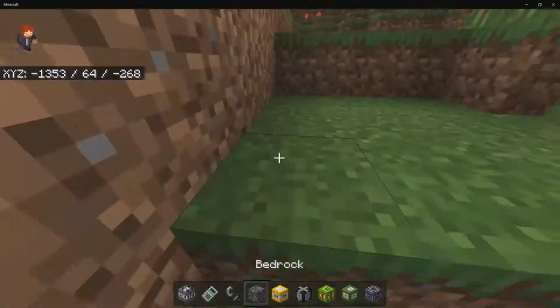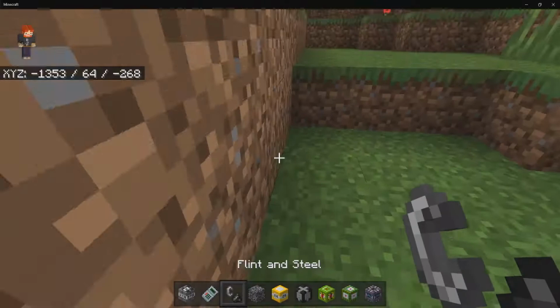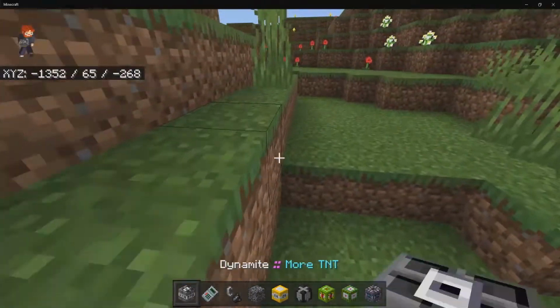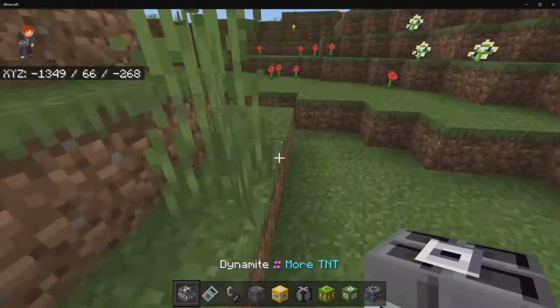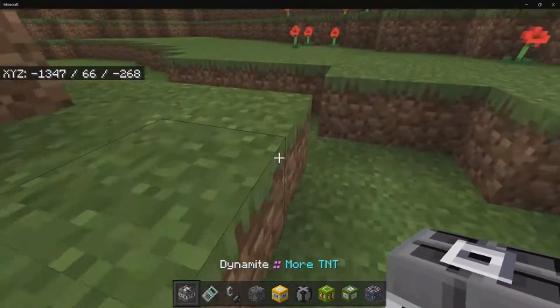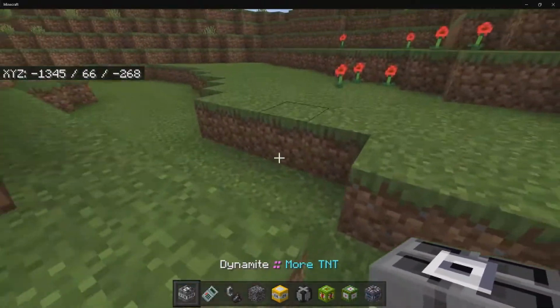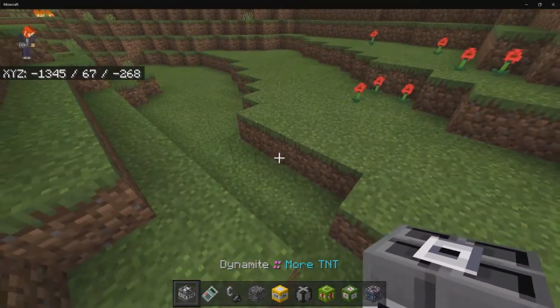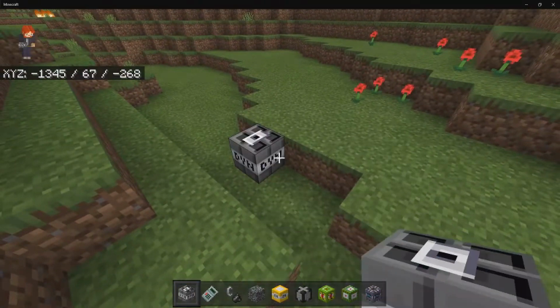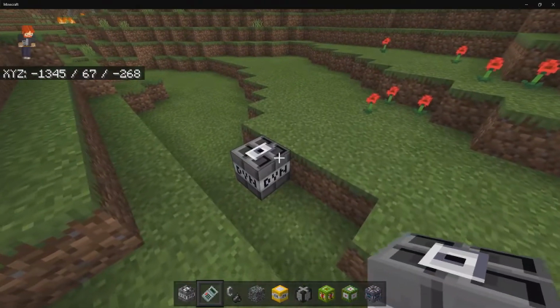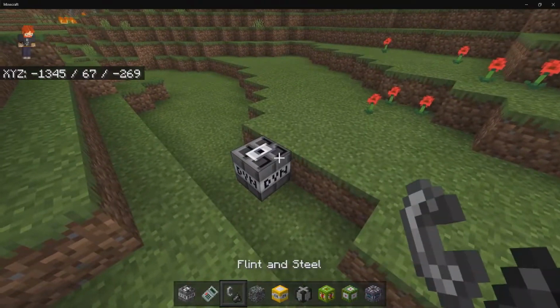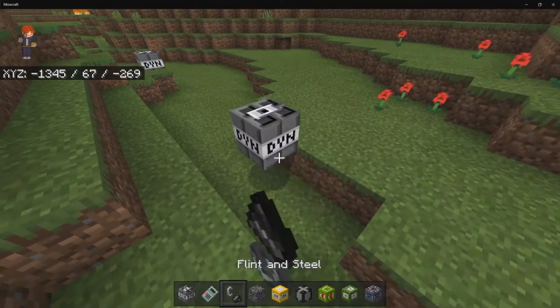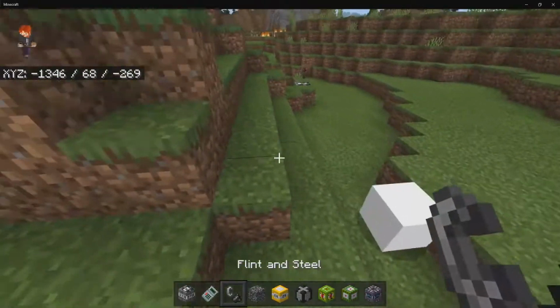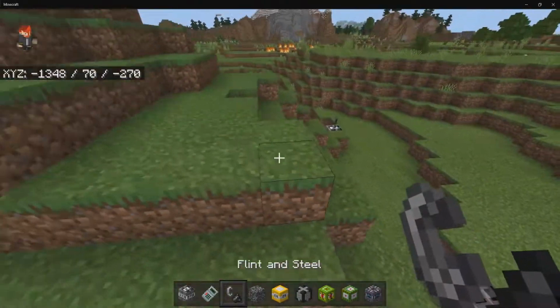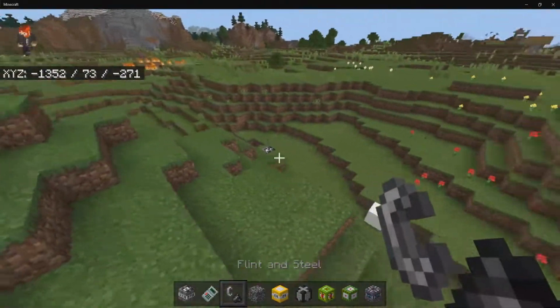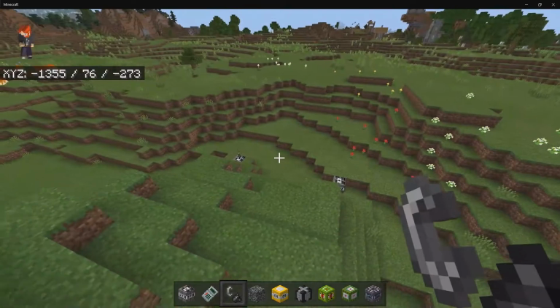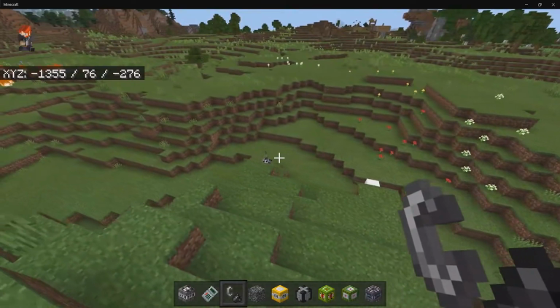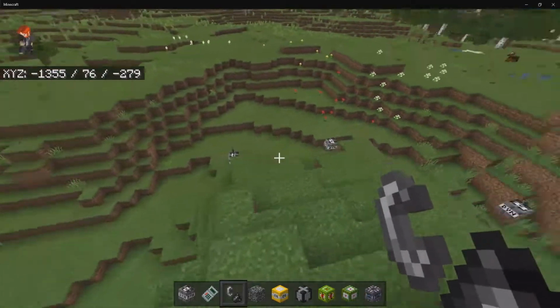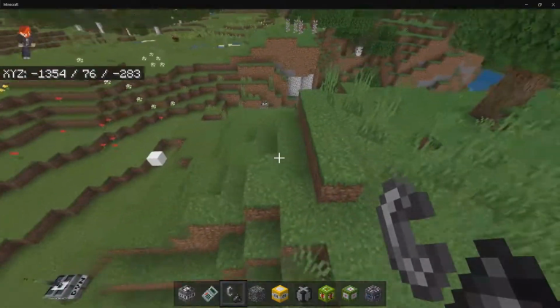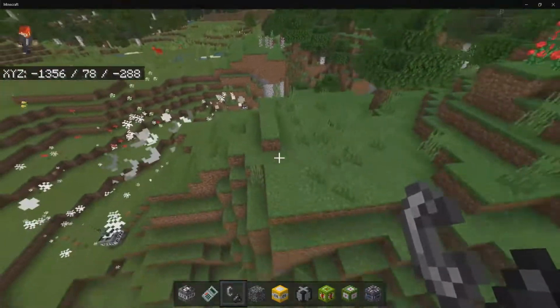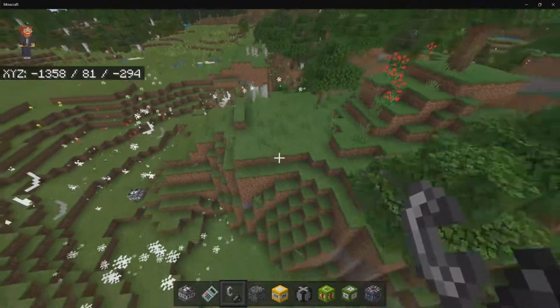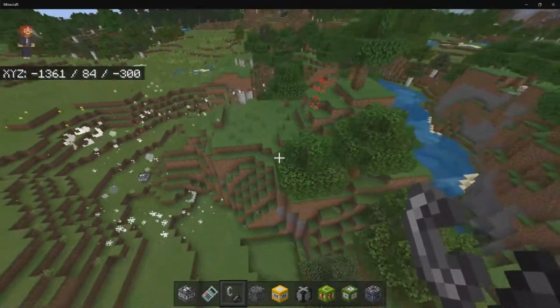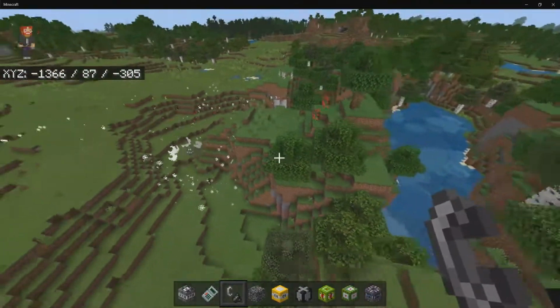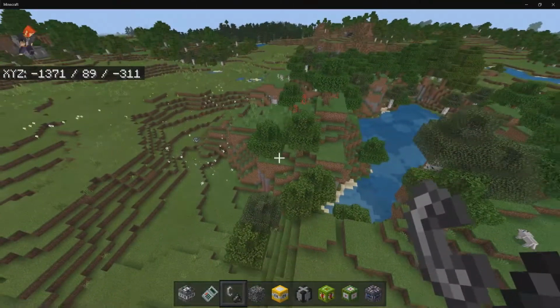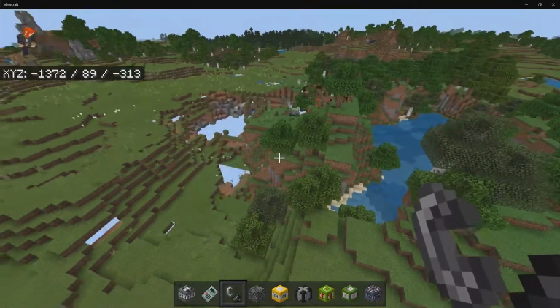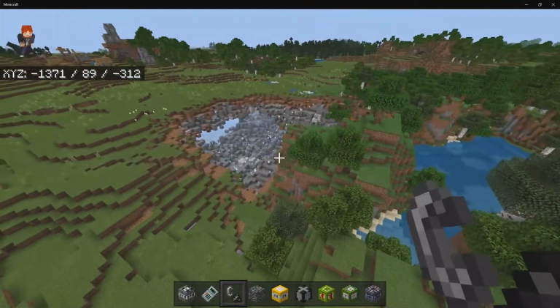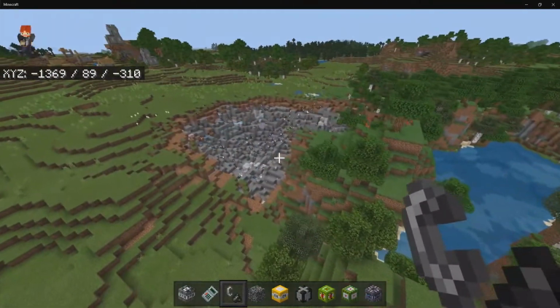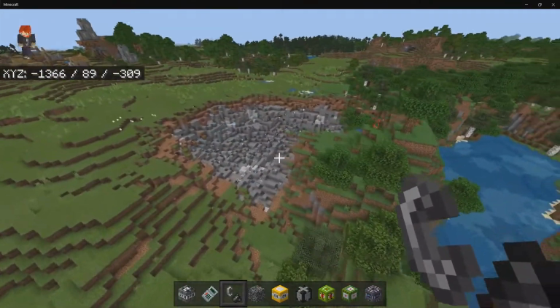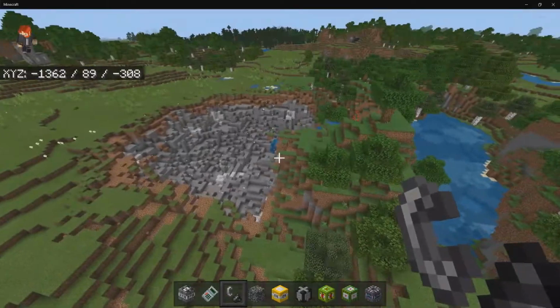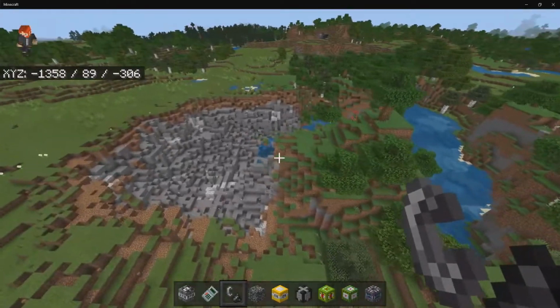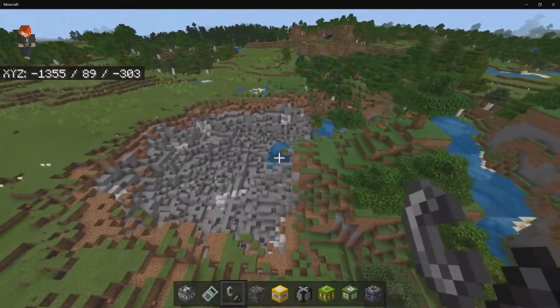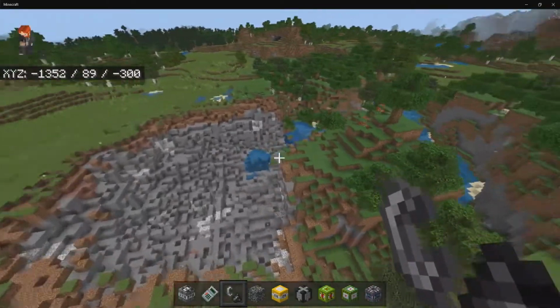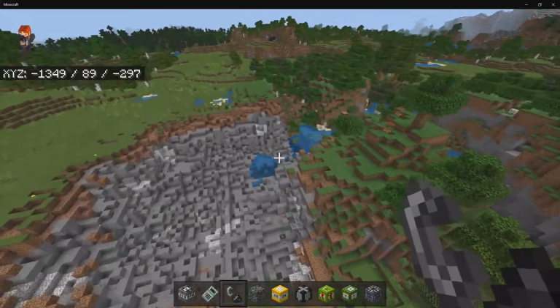We have the Dynamite TNT block. If I go and spawn in the dynamite right here, we're then going to ignite it. It looks like it spawns a few more around the area, then it's going to go ahead and explode. Look at that explosion — oh my goodness.